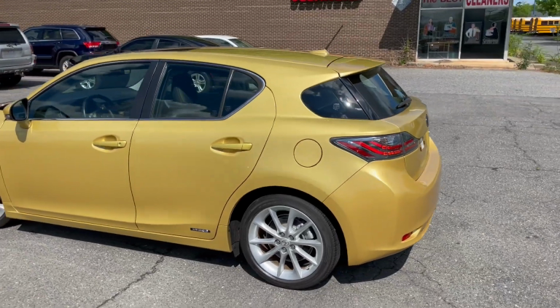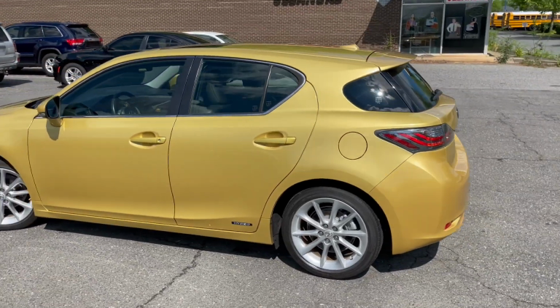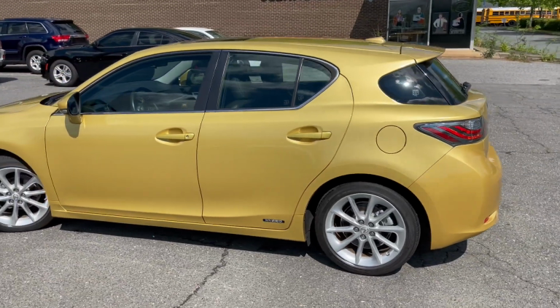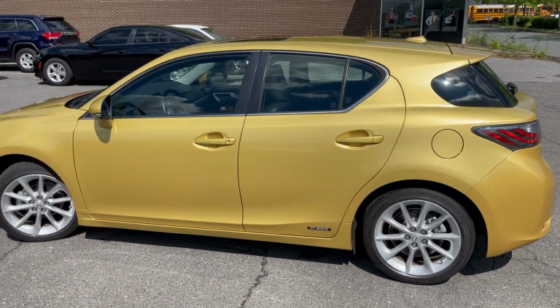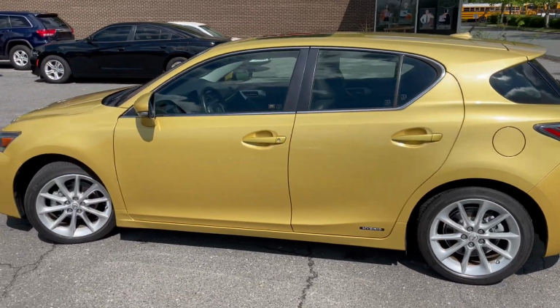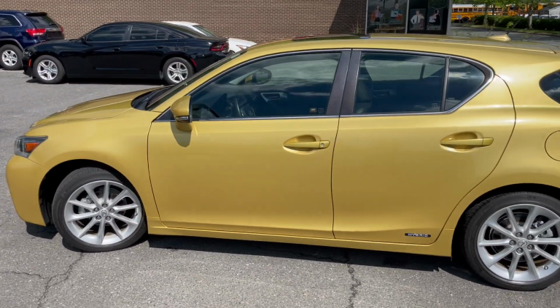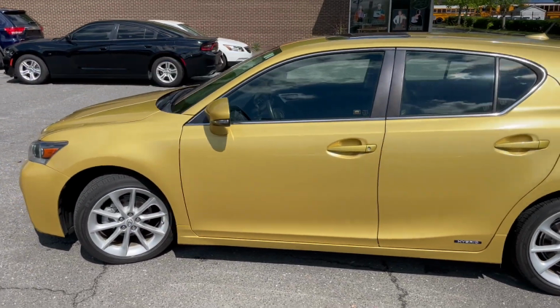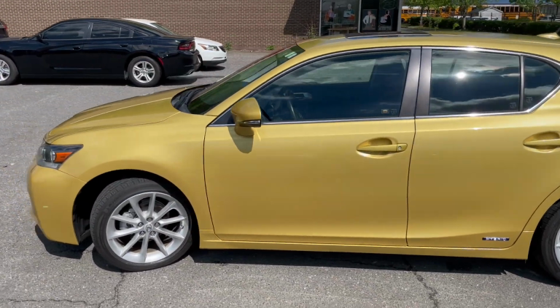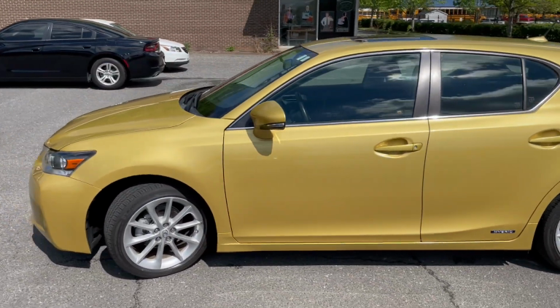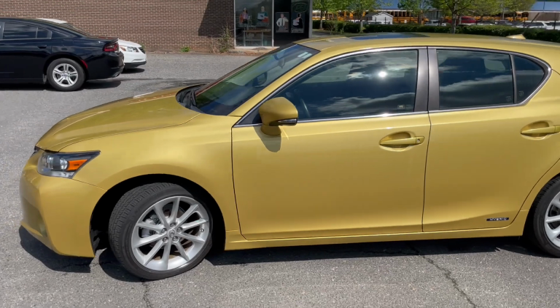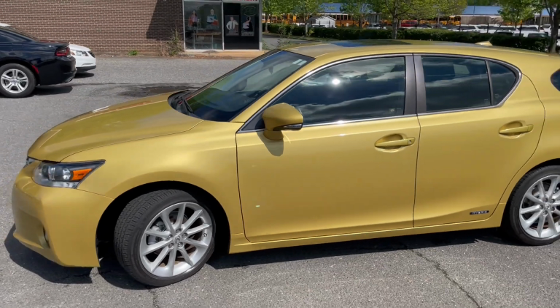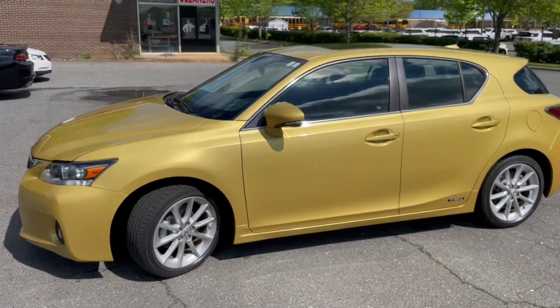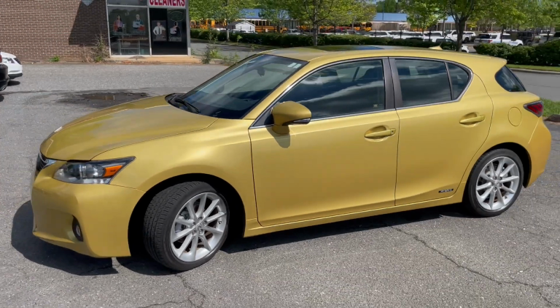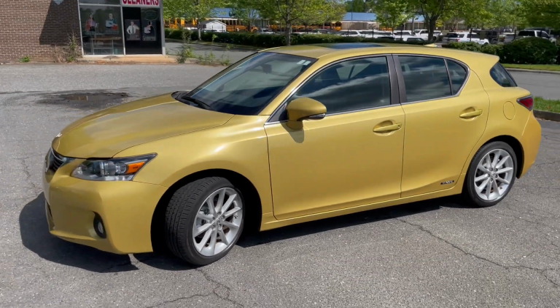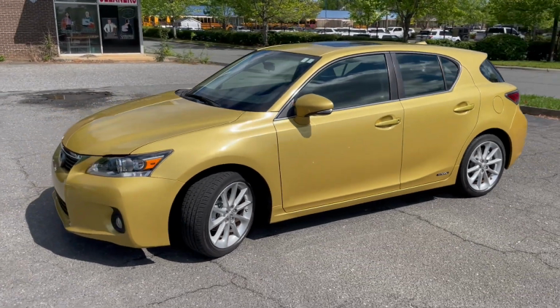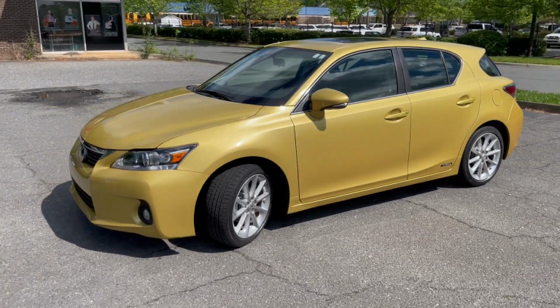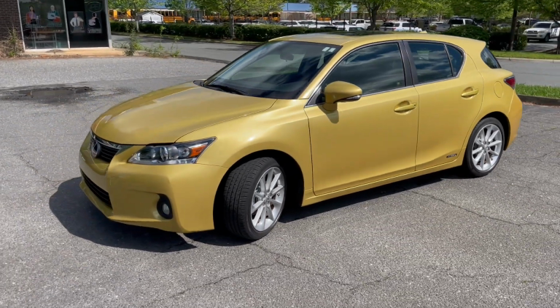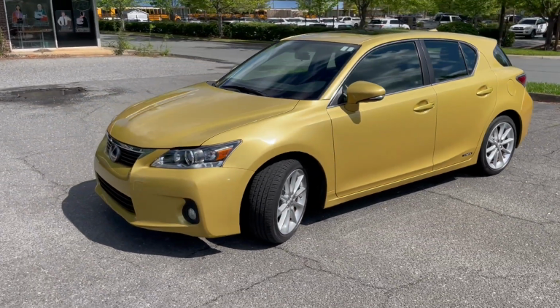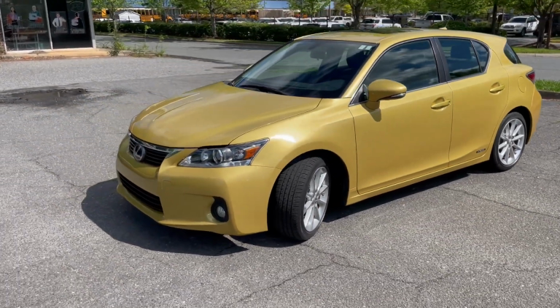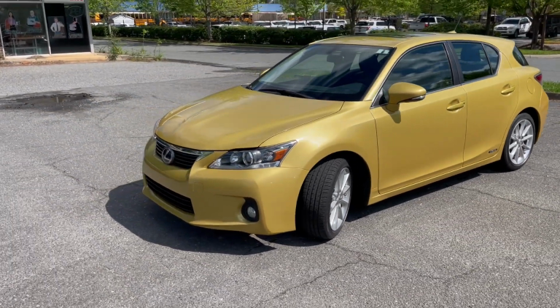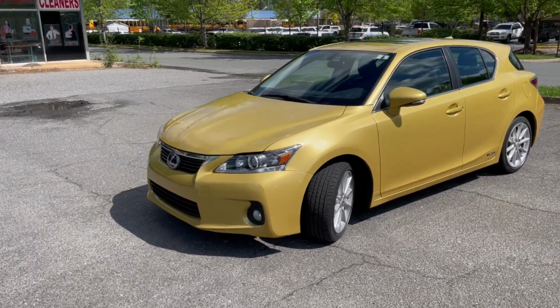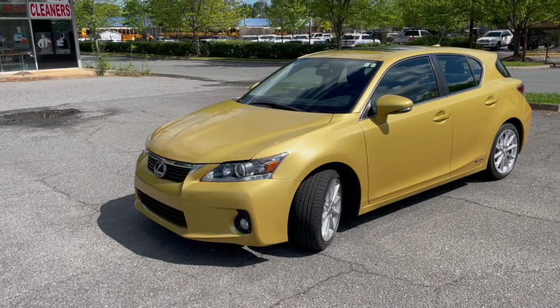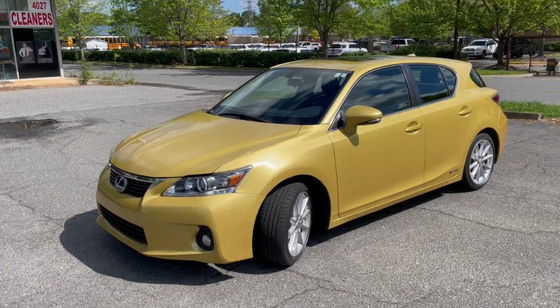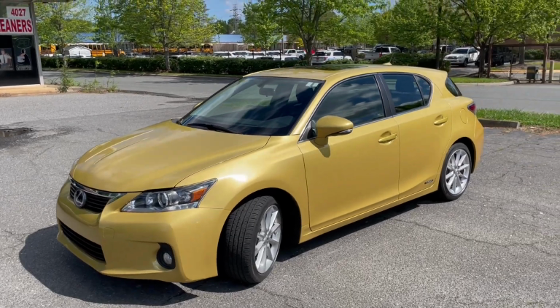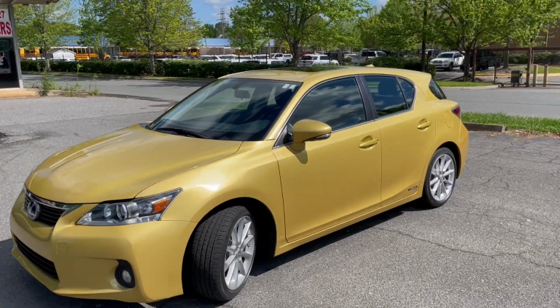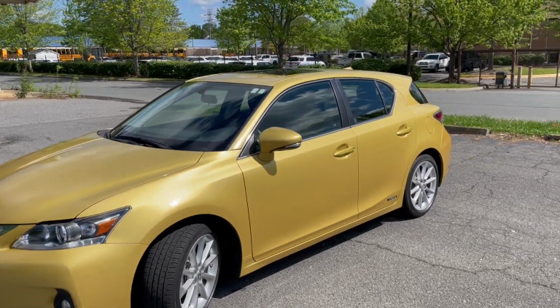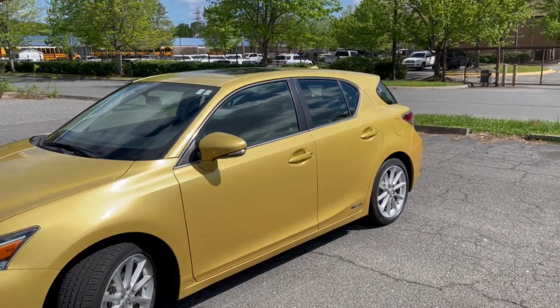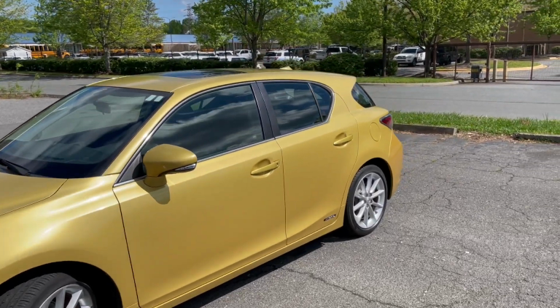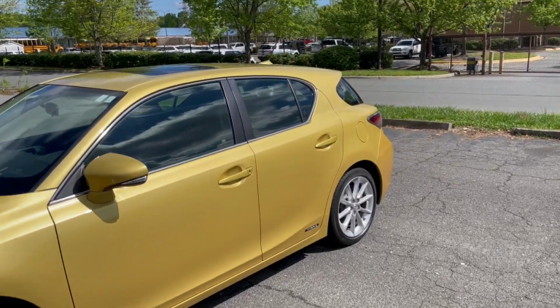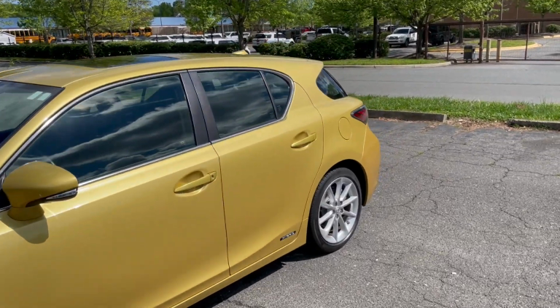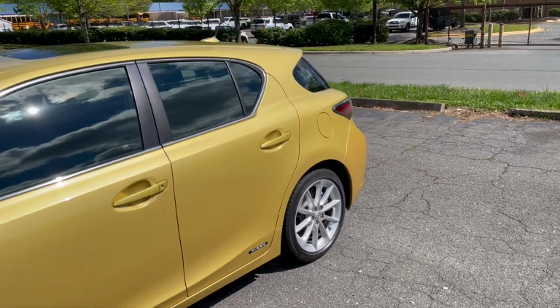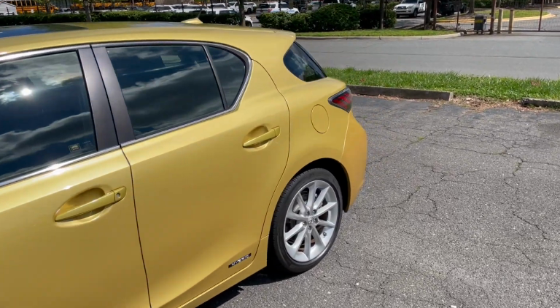Hello everyone, I'm Brian with Carolina Auto Imports here in Charlotte, North Carolina. Today's featured vehicle is this amazing 2011 Lexus CT200H. Talk about an awesome vehicle that's beyond fuel efficient — this is it.